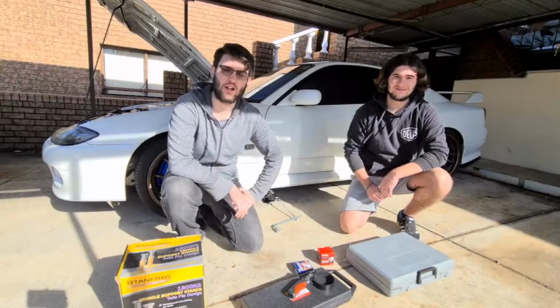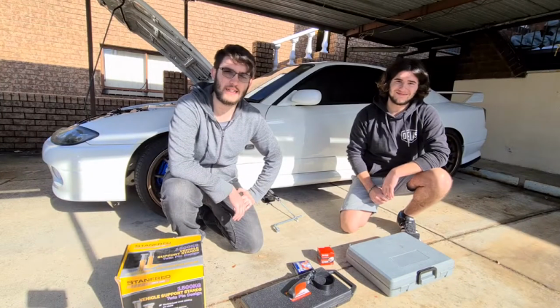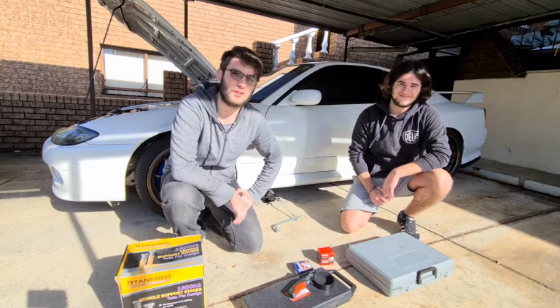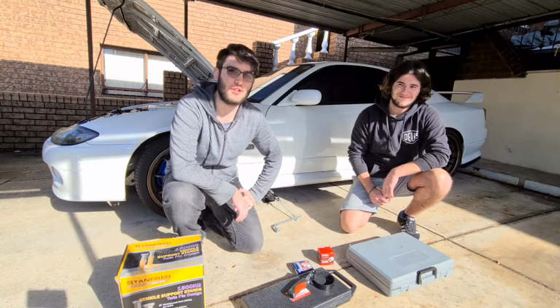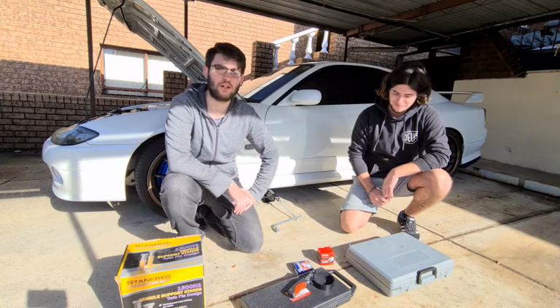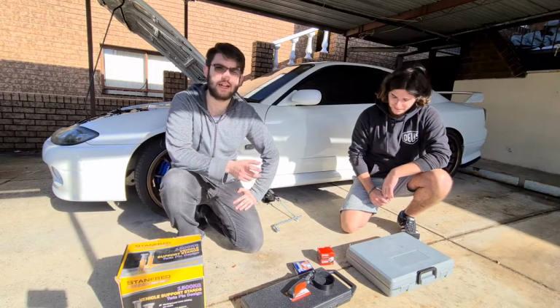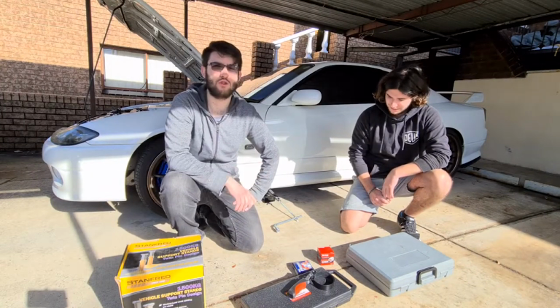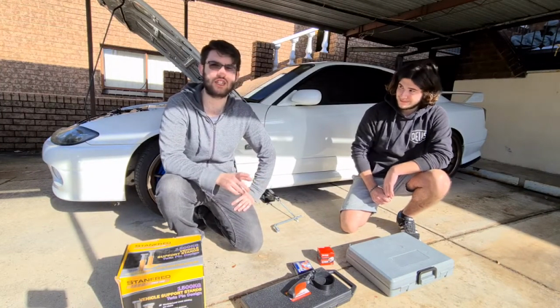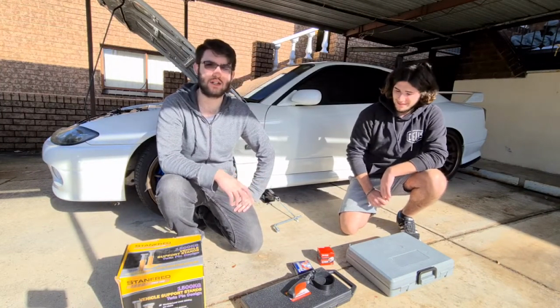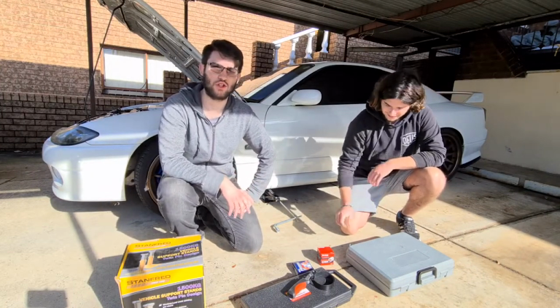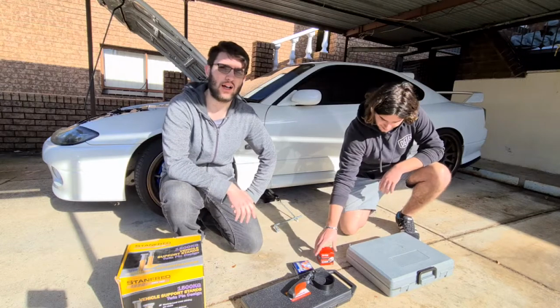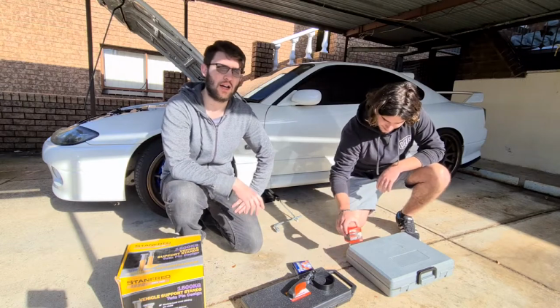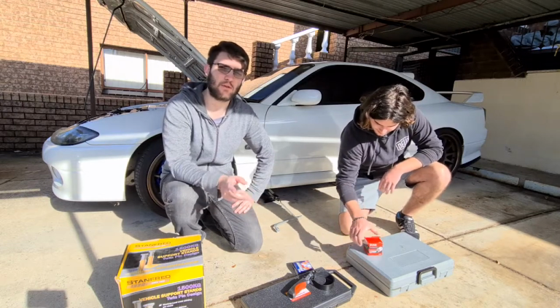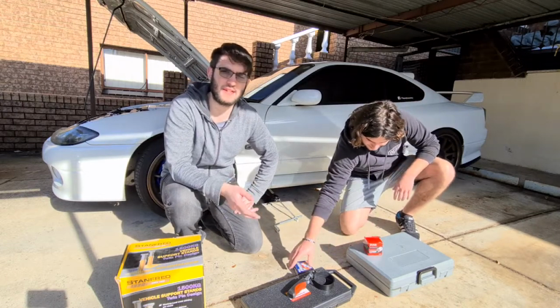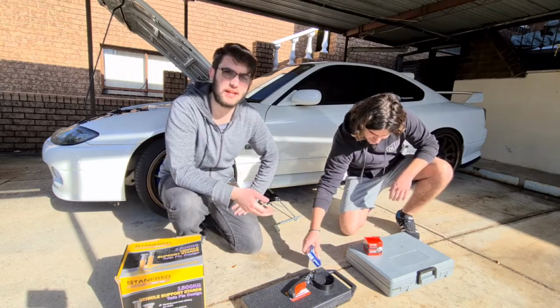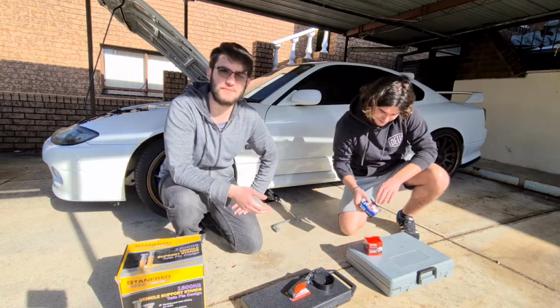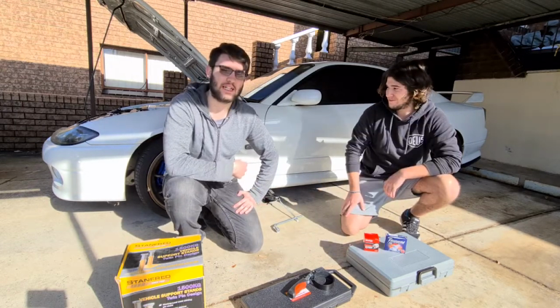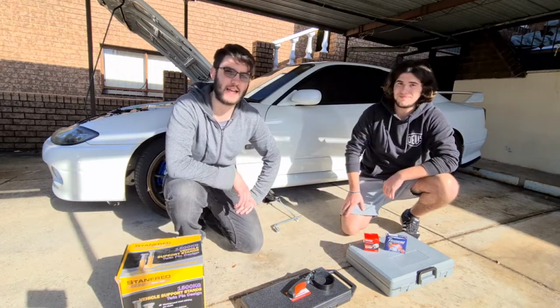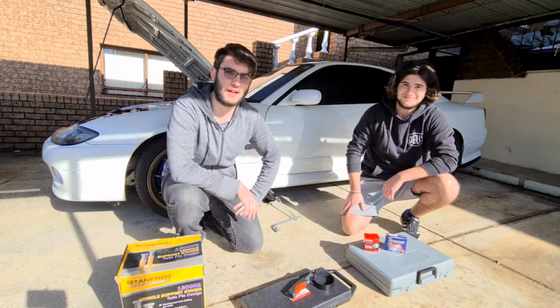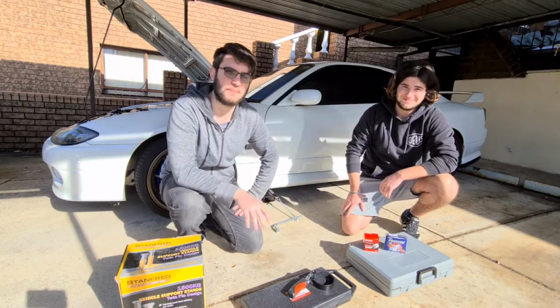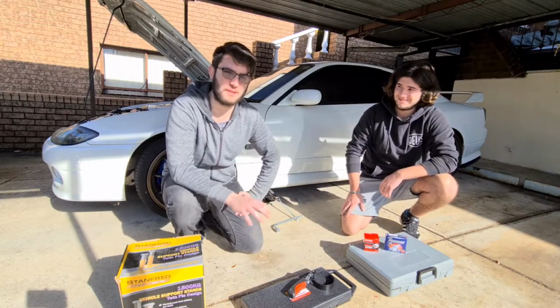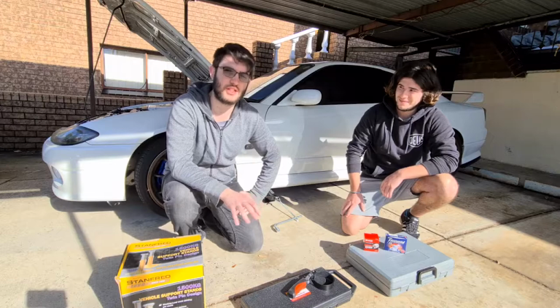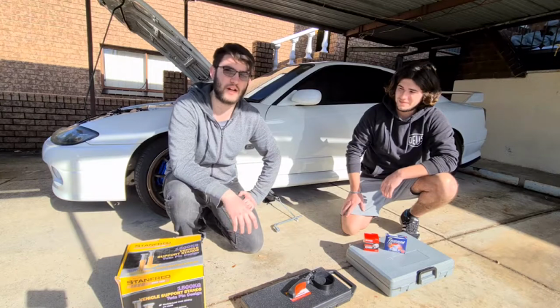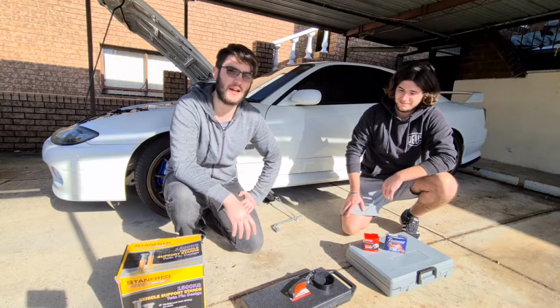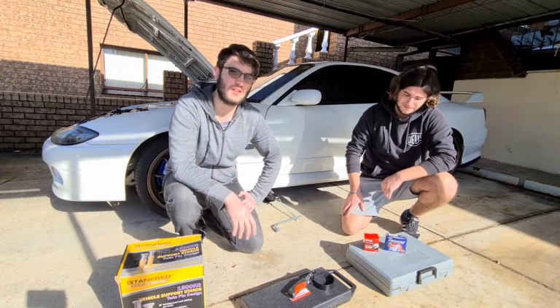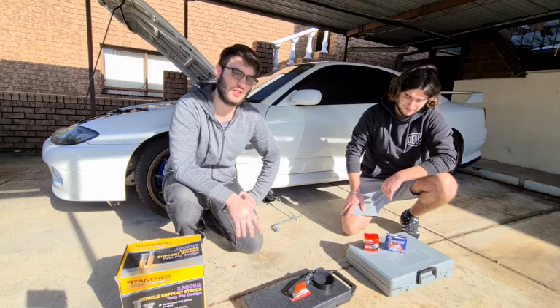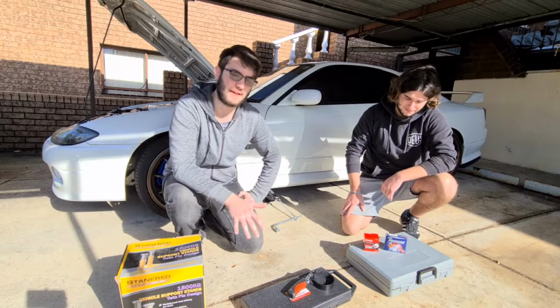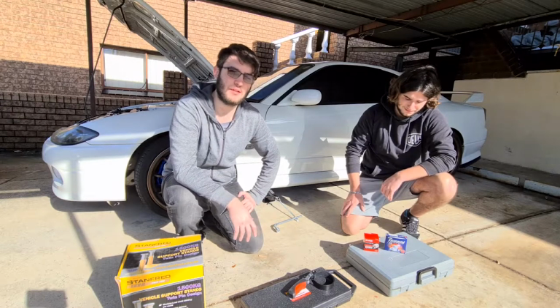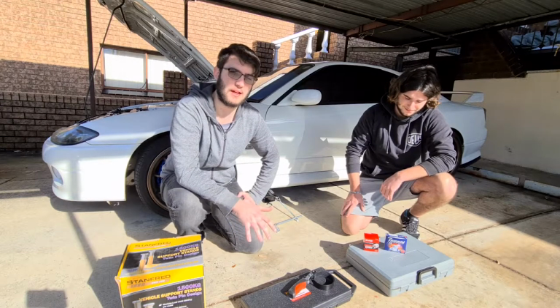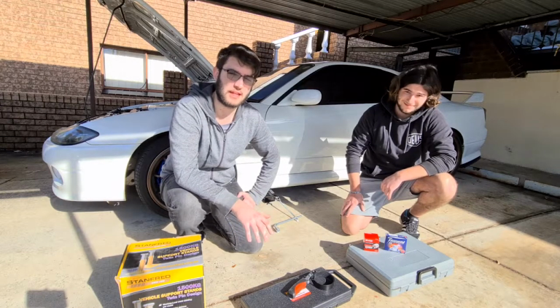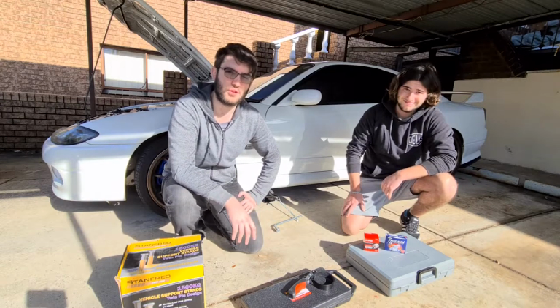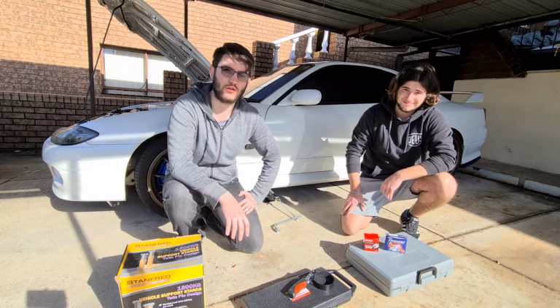Hello guys and welcome to another new video. In today's video we'll be teaching you how to service your car. We're specifically doing it on my S15, but the principles are pretty much the same for any car, so you'll just have to look out for differences if you have a different car.